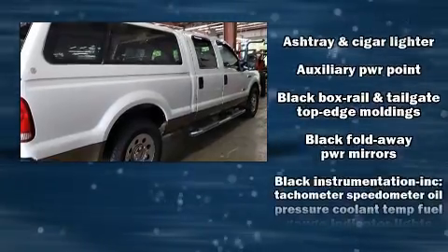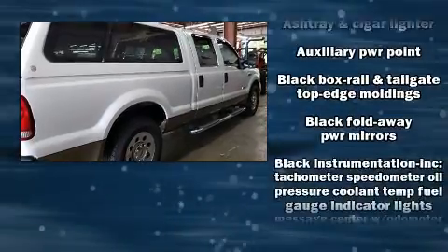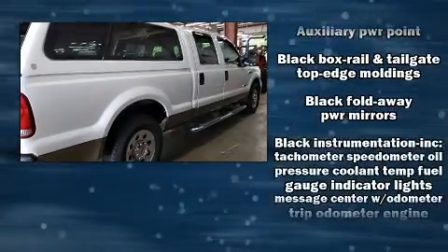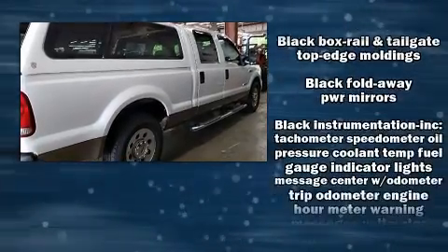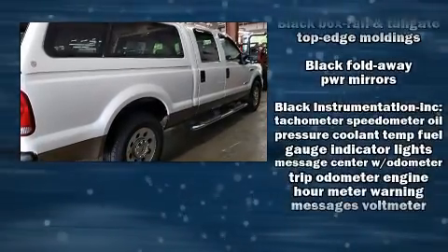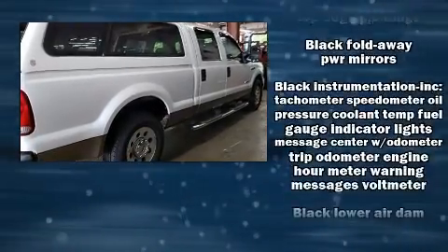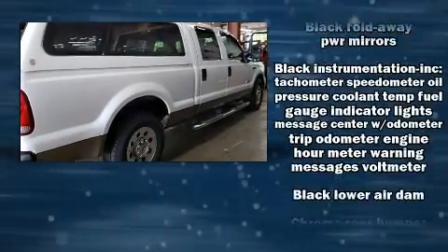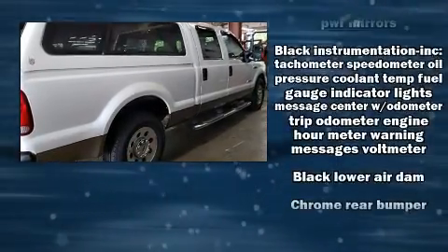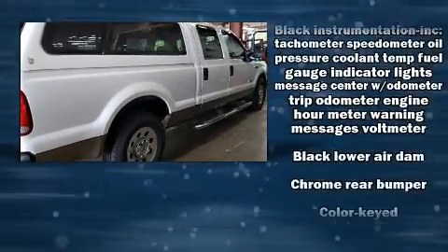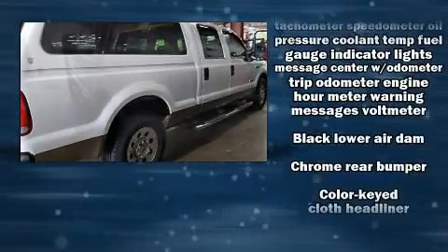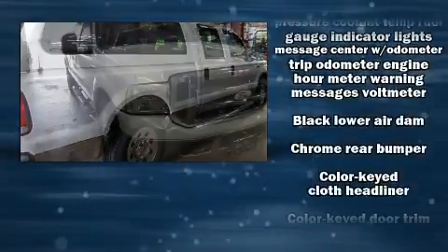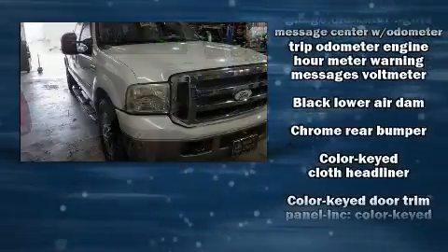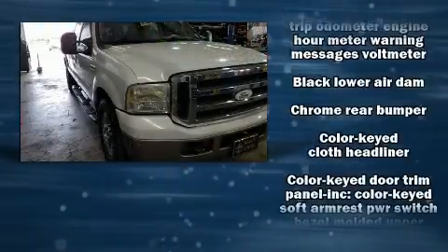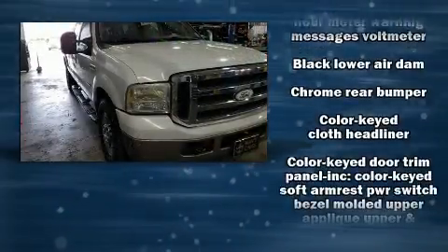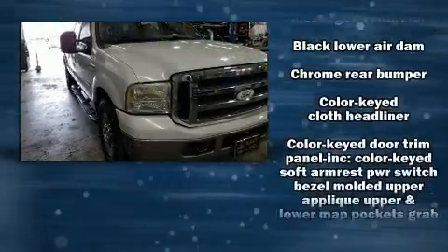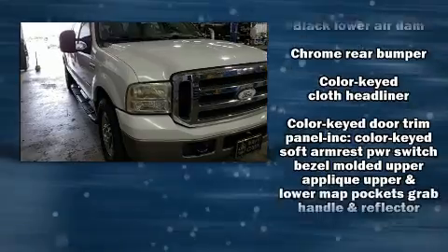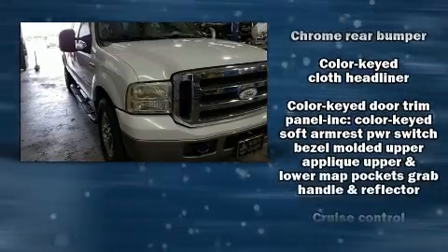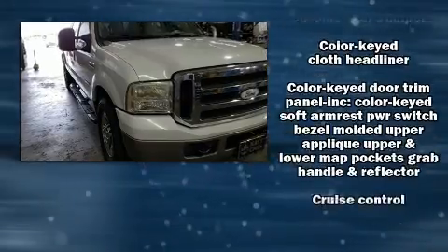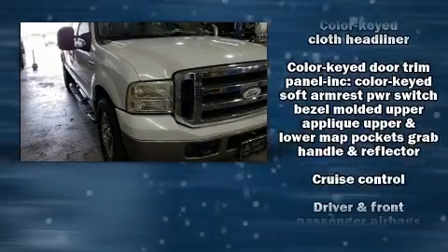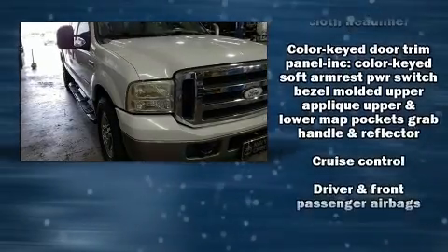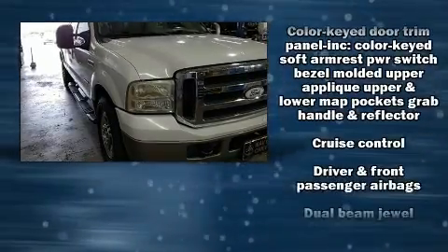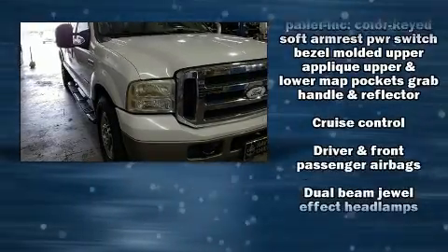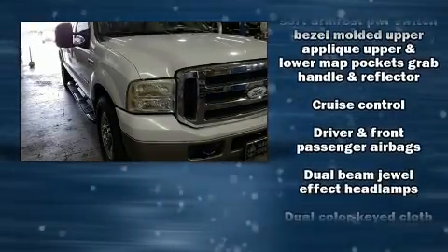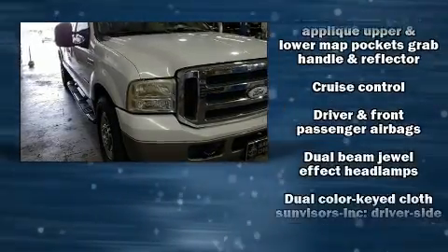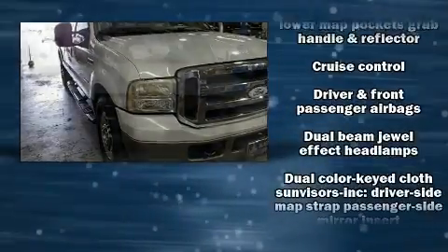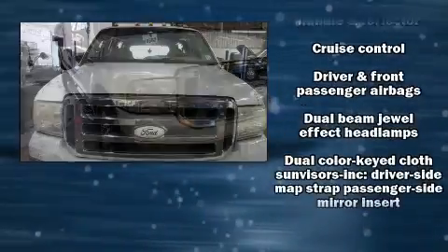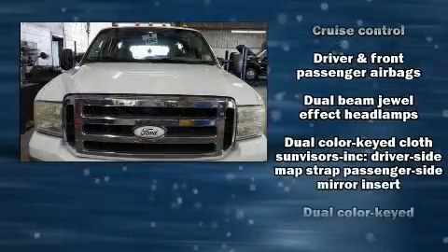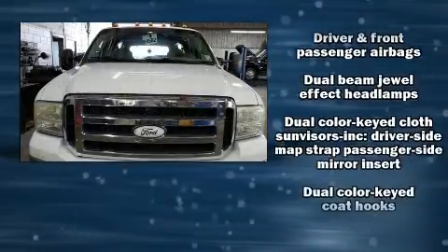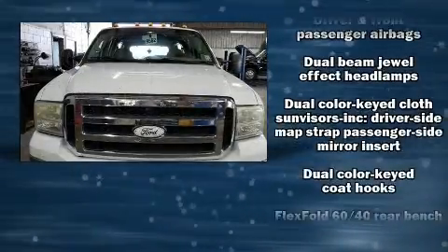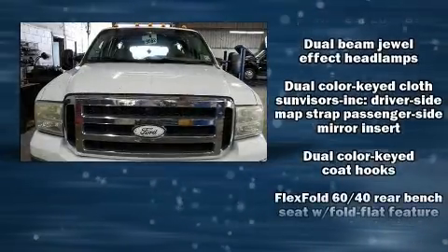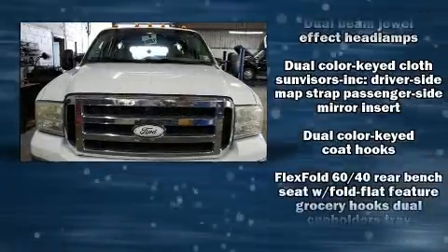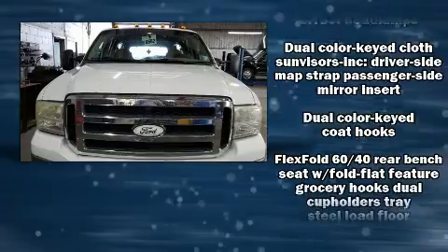The following features are included: front and rear reading lights, a tachometer, variably intermittent wipers, a rear step bumper, and much more.